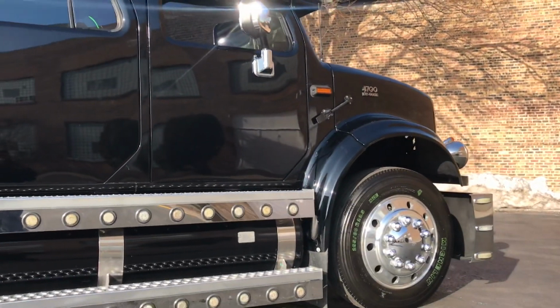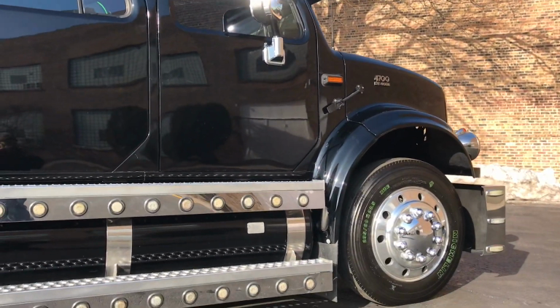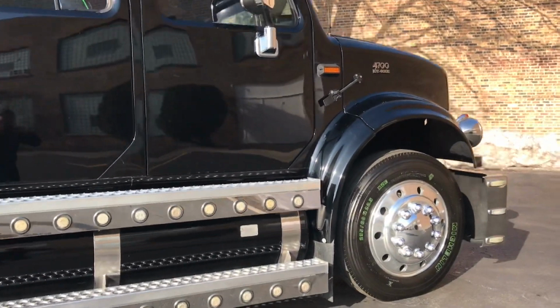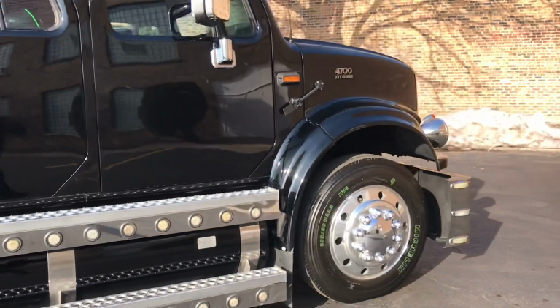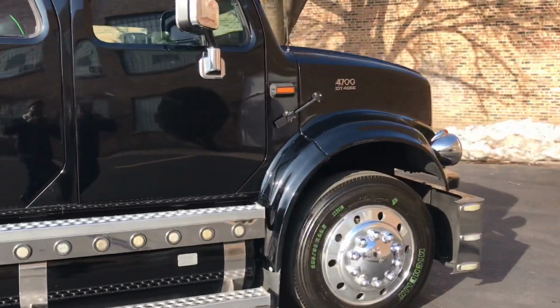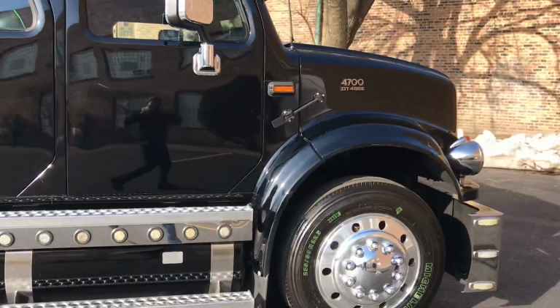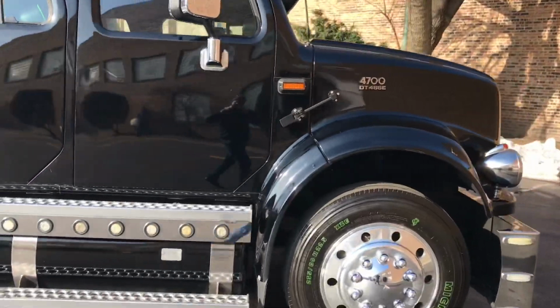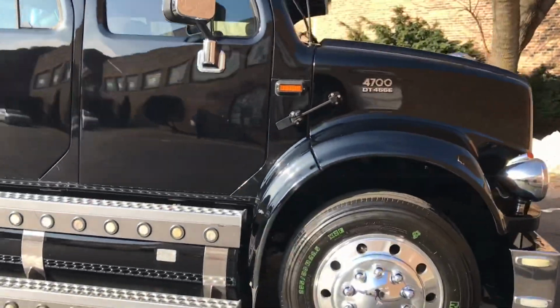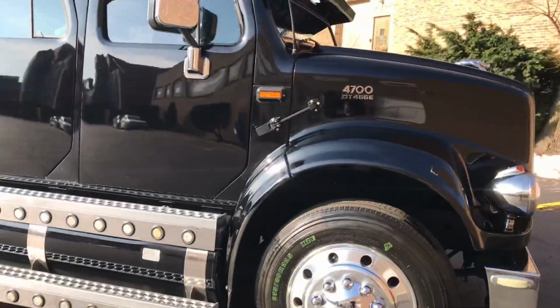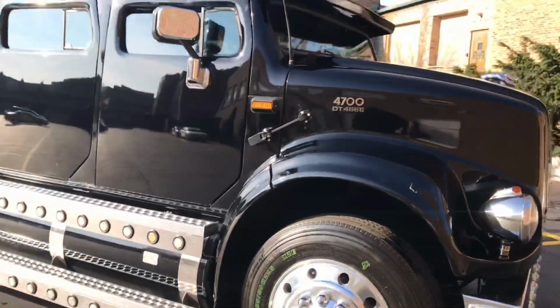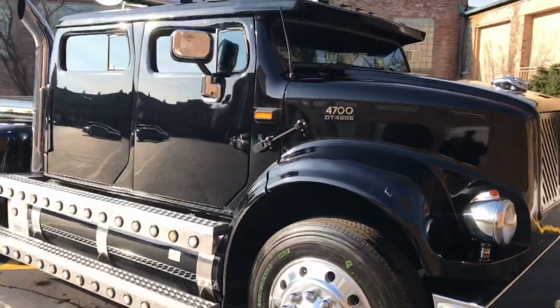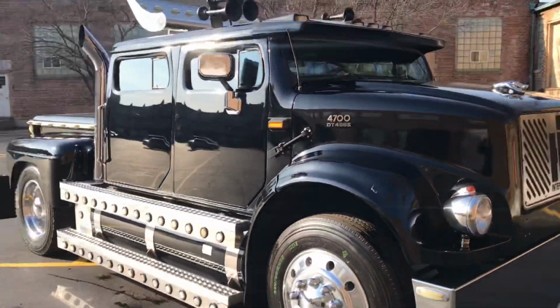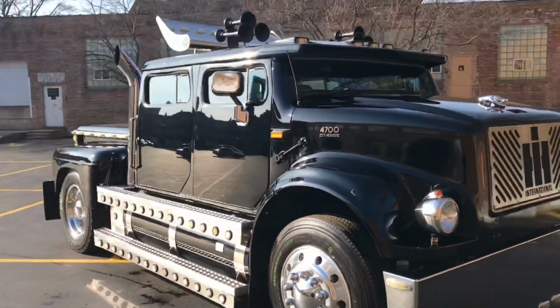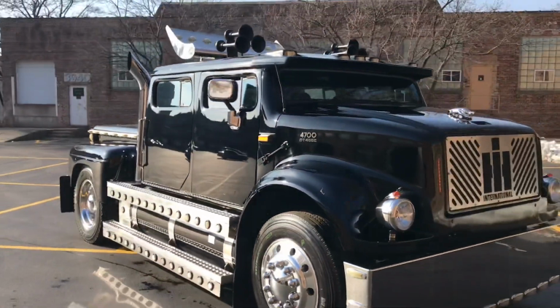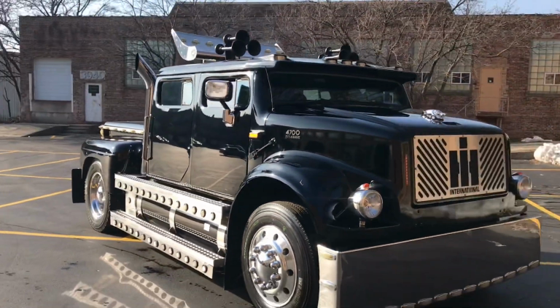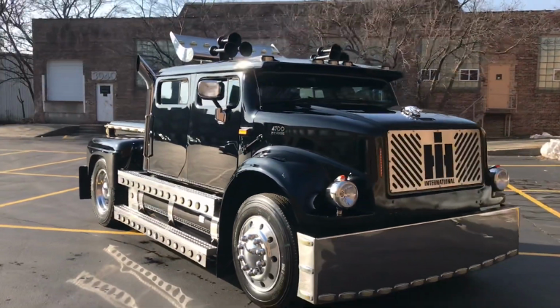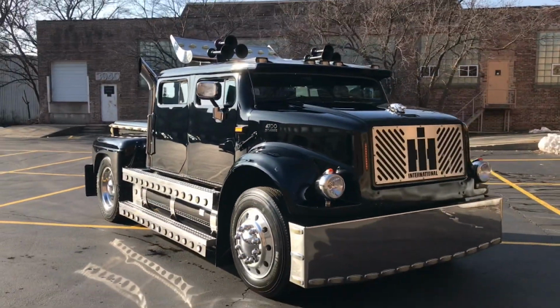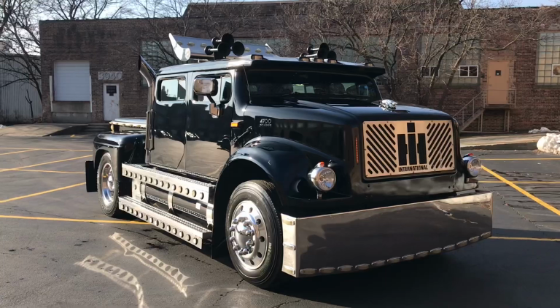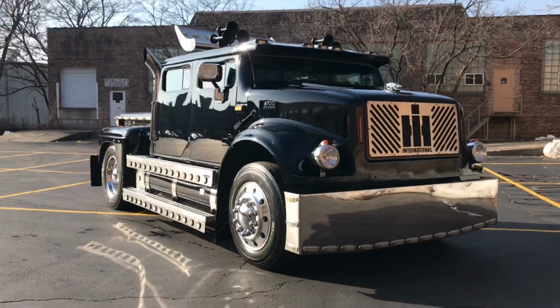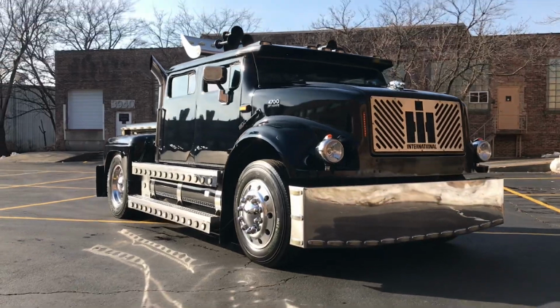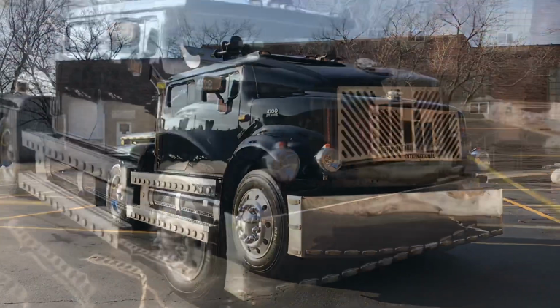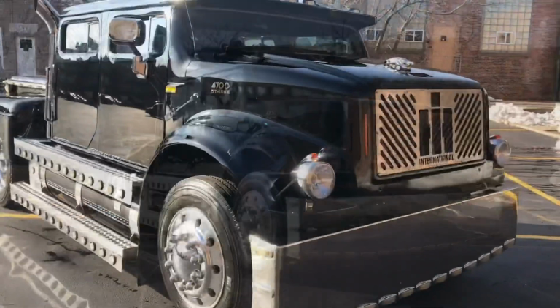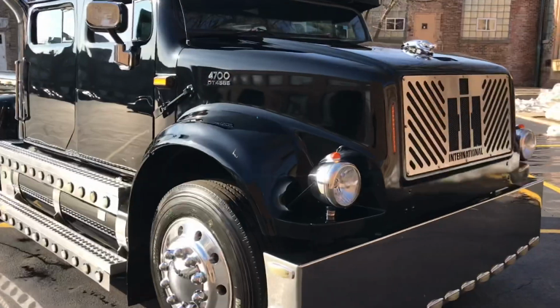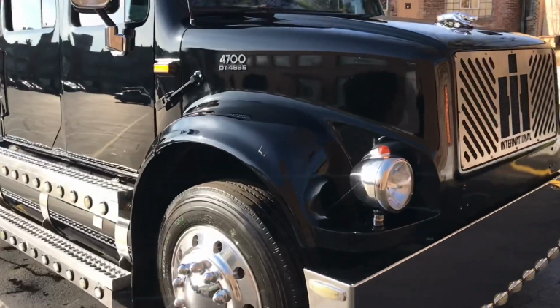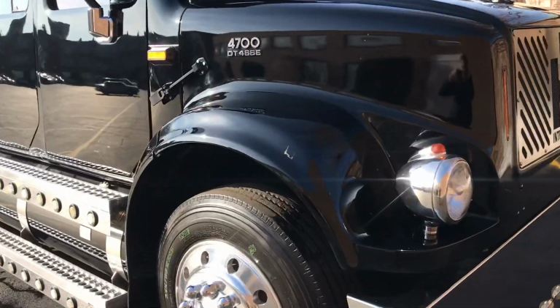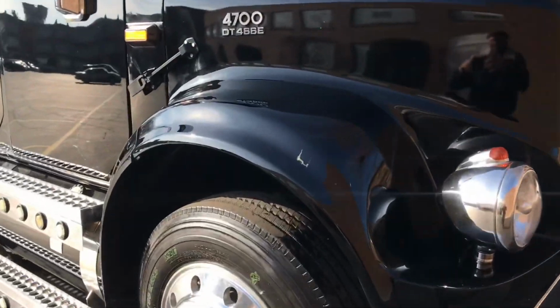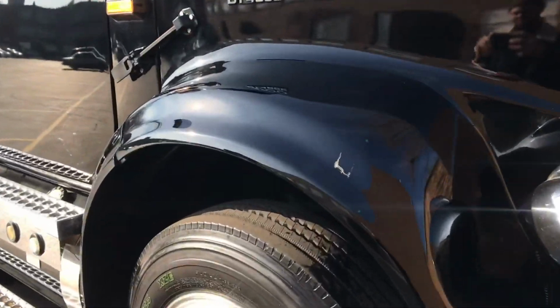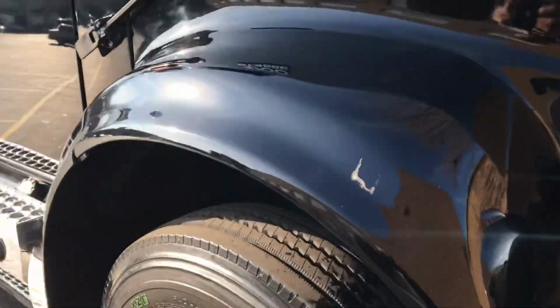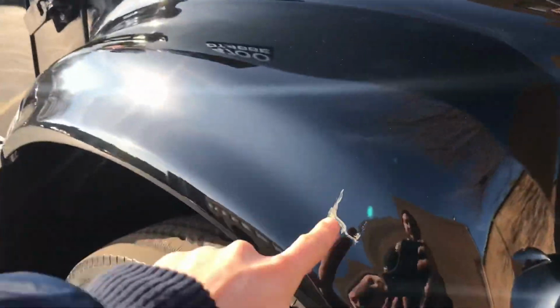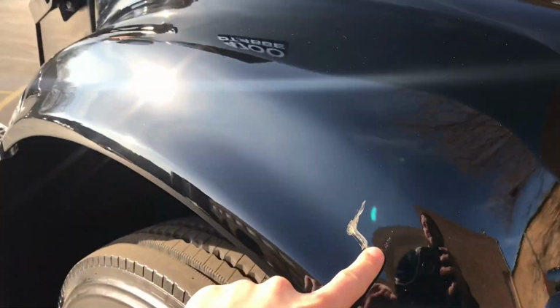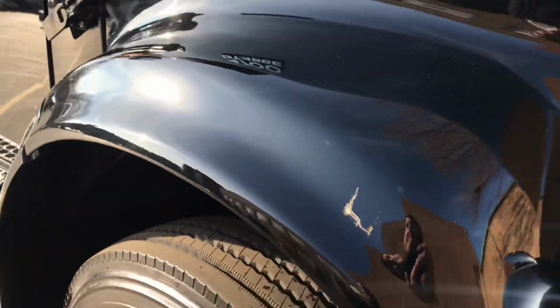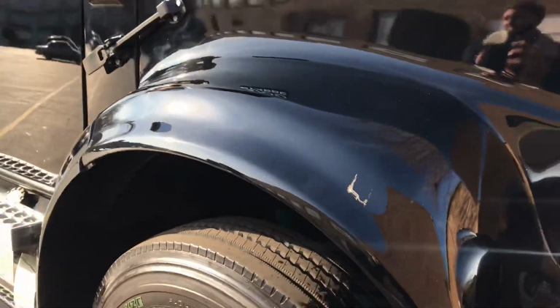The engine is a low-mile 7.6-liter out of a wrecked school bus from 1998. A brand new Garrett M24 turbo was added, and it was left stock otherwise.